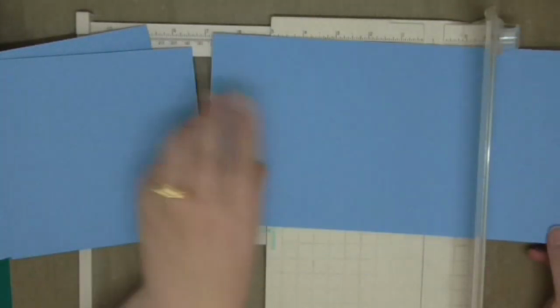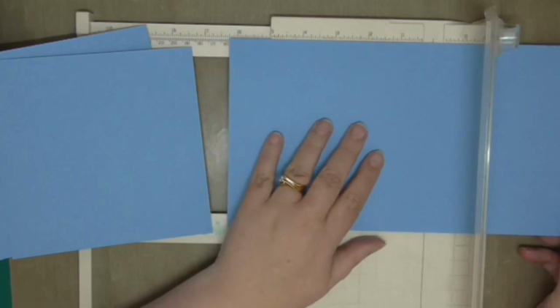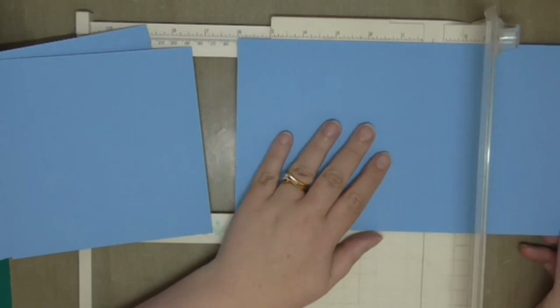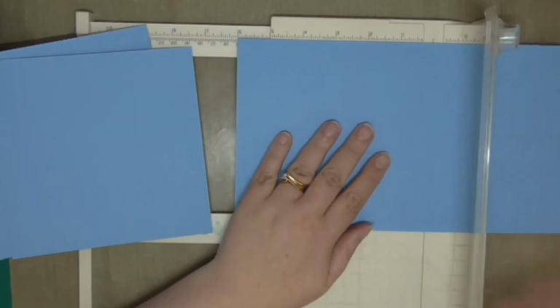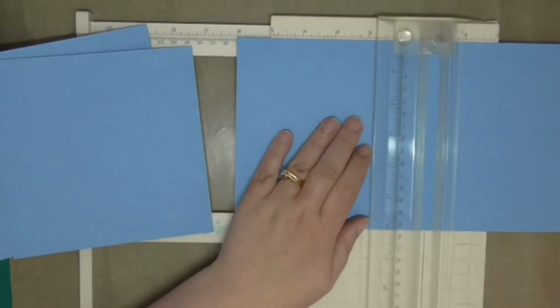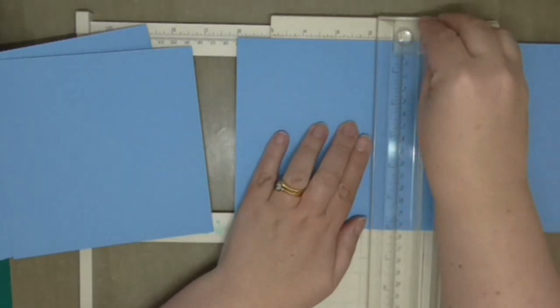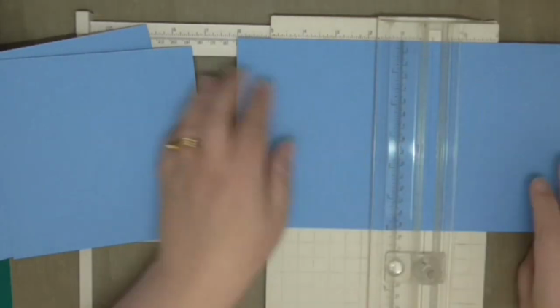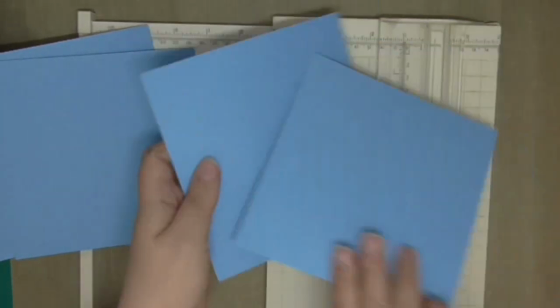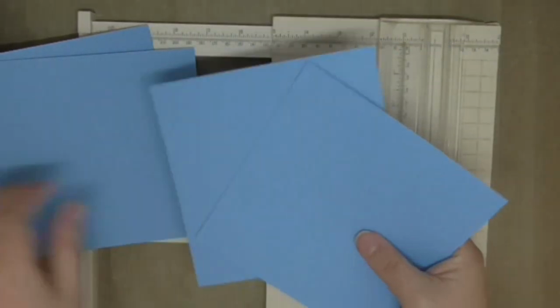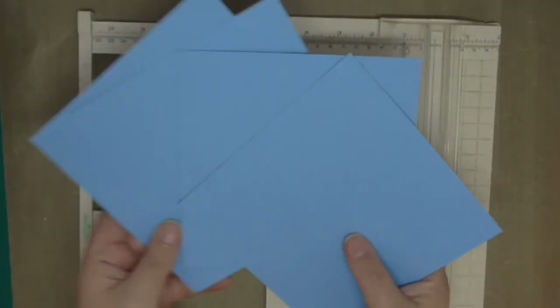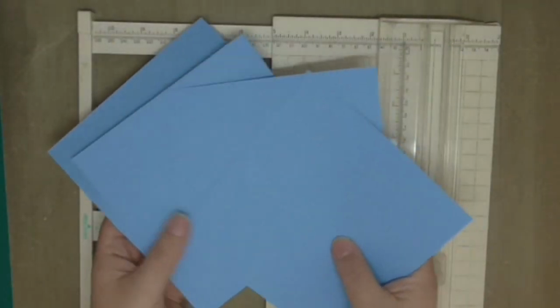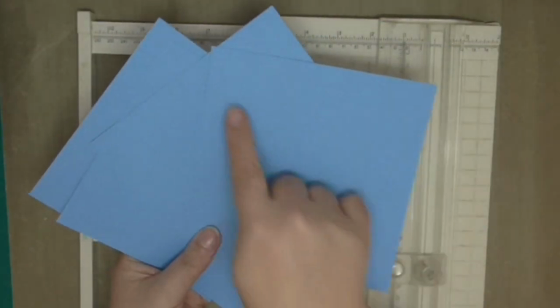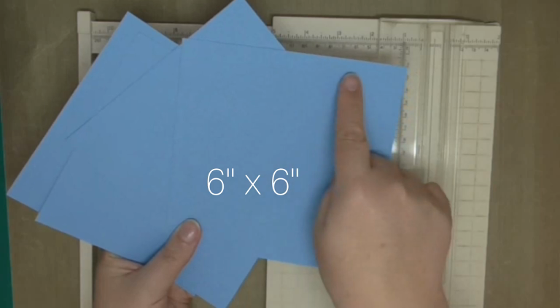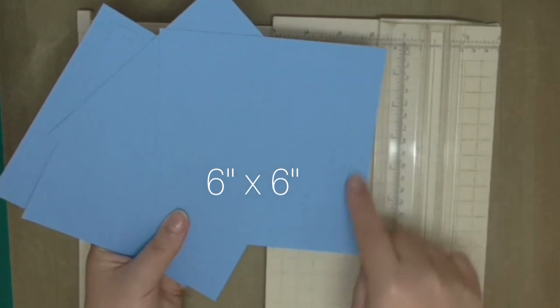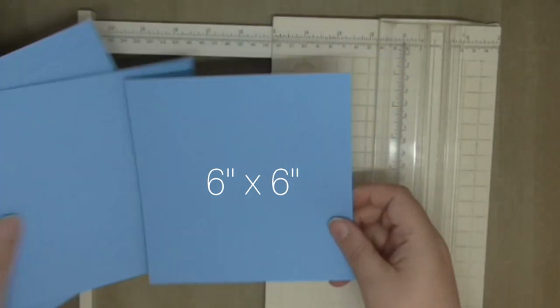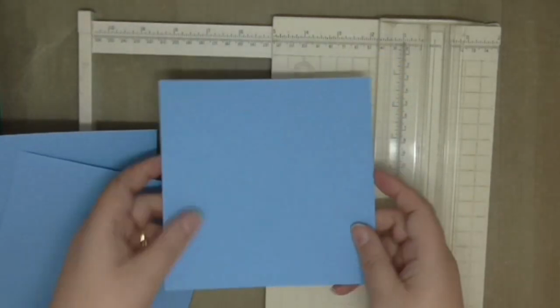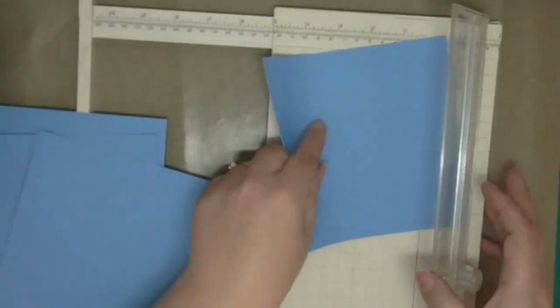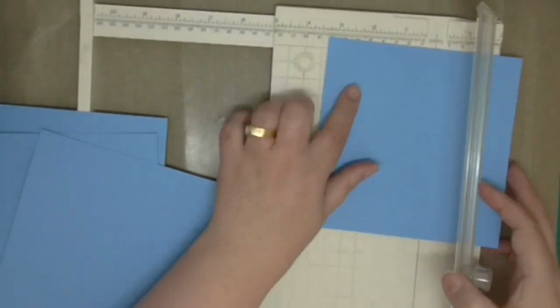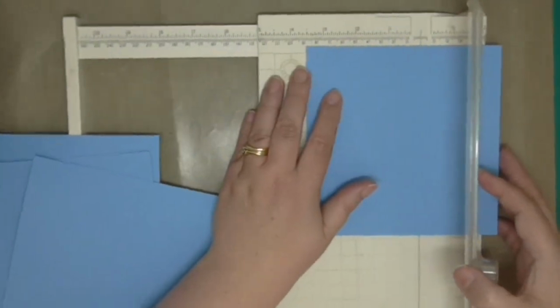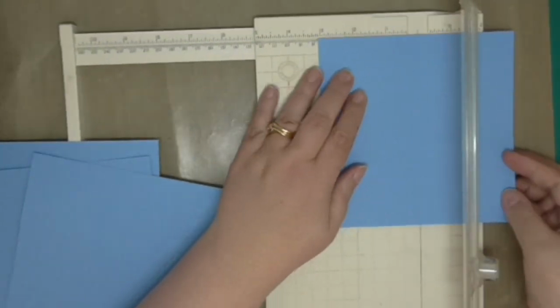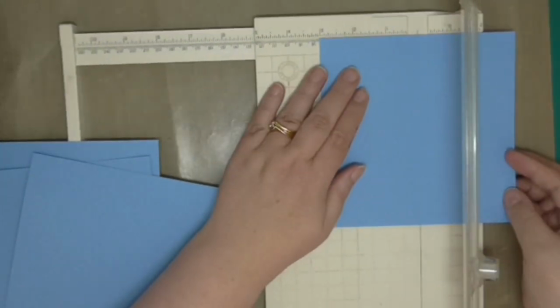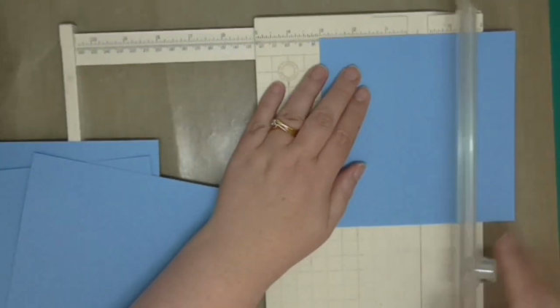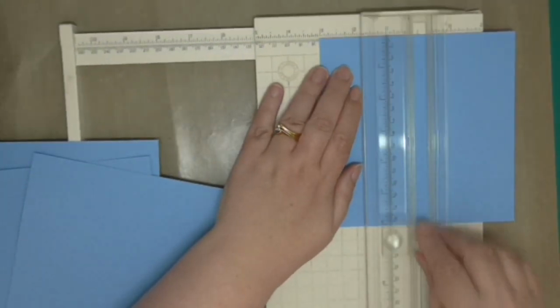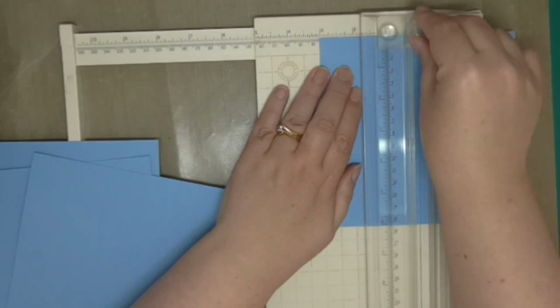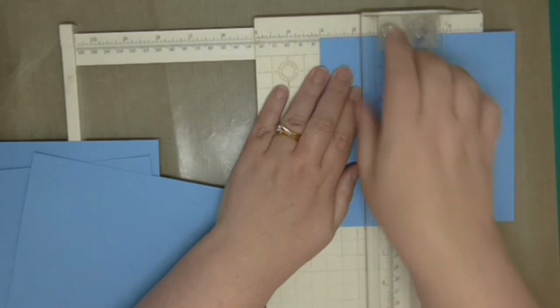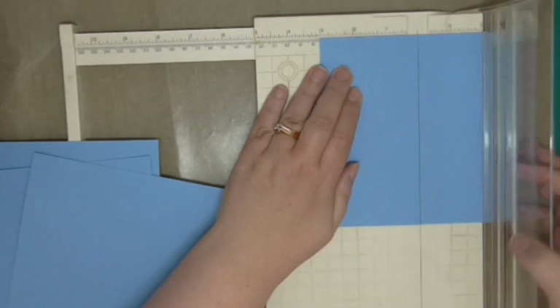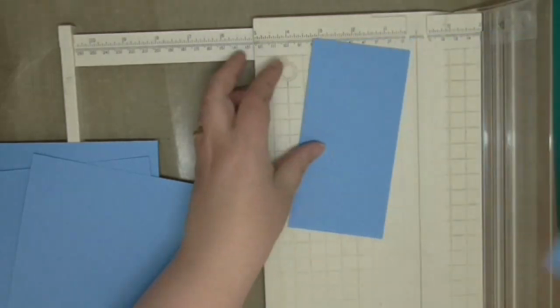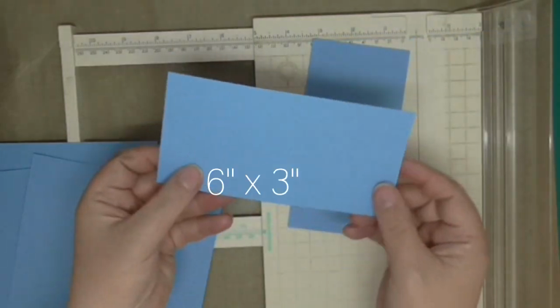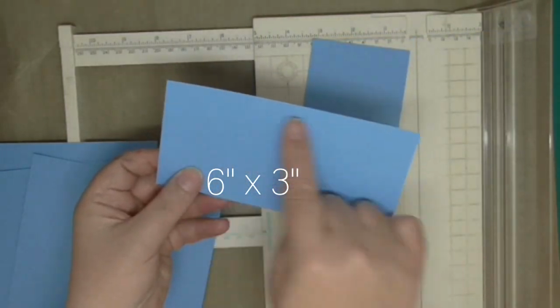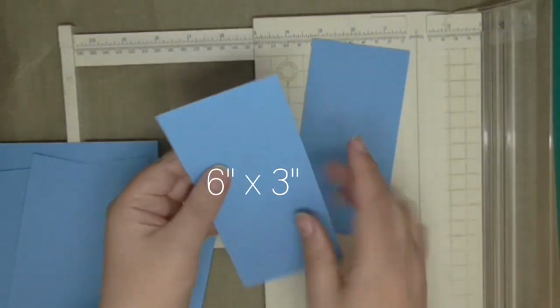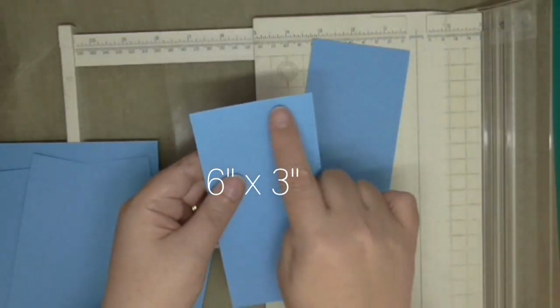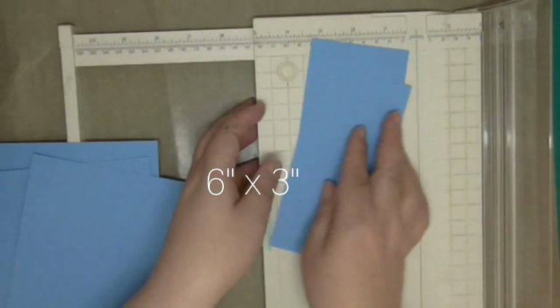You'll see the measurements on the screen while I'm cutting. I wanted to remind you that when you leave a comment on any of the videos in this hop, you're not only letting the creator know how much you enjoyed their work, but the more comments you leave, the greater your chances of winning one of over 125 very cool prizes.